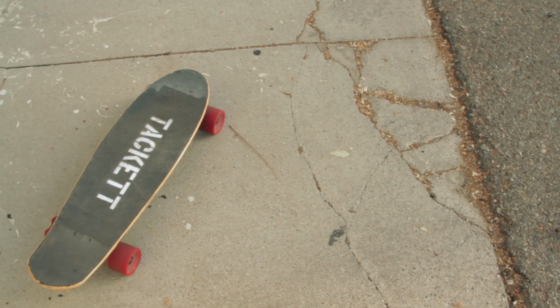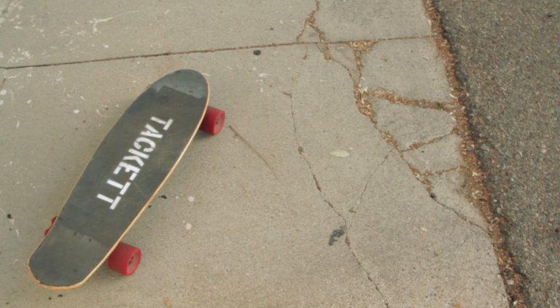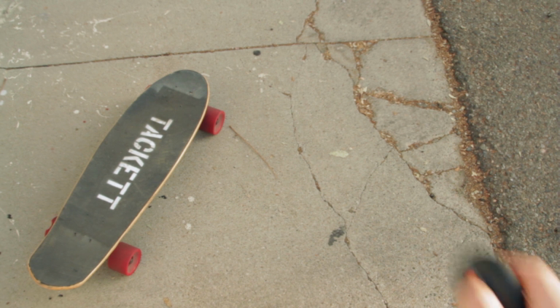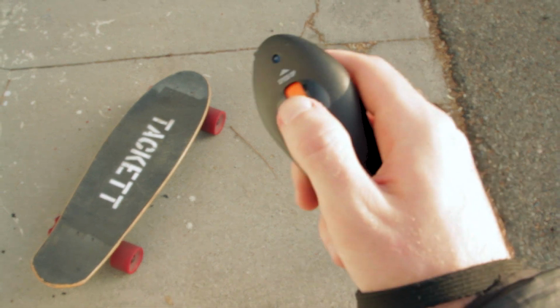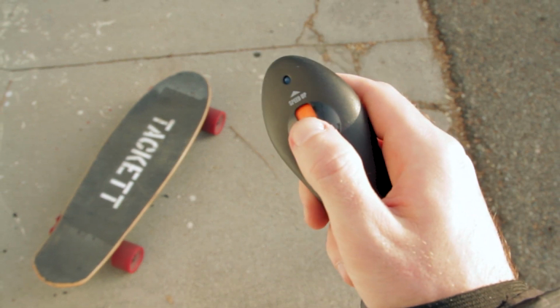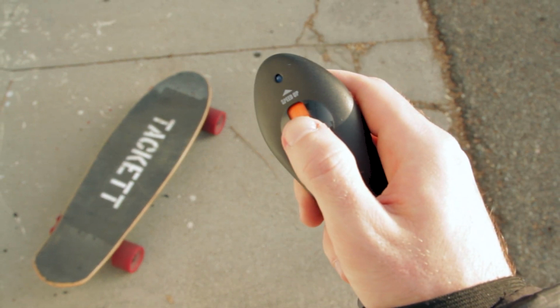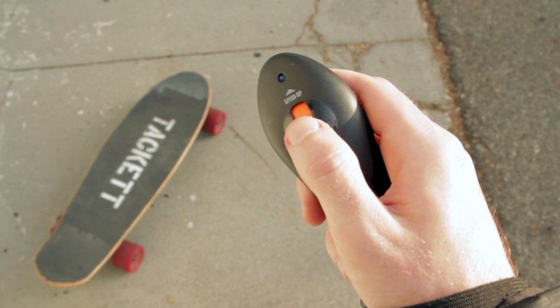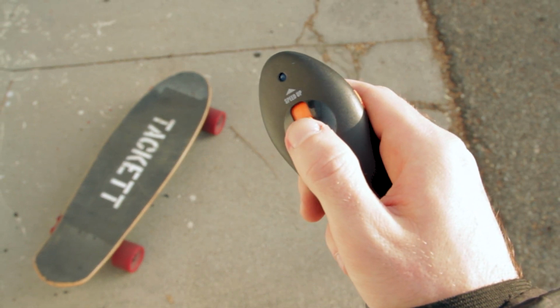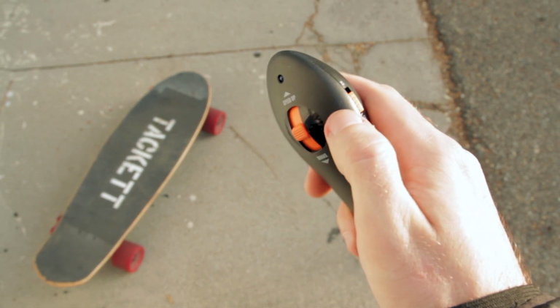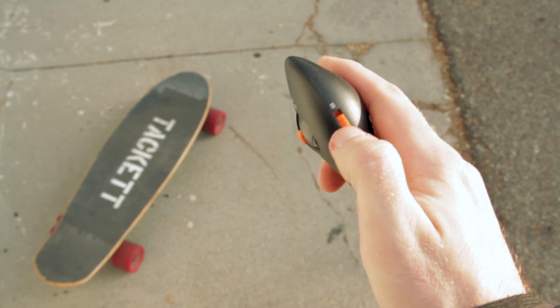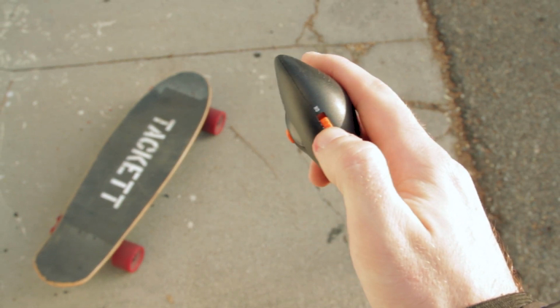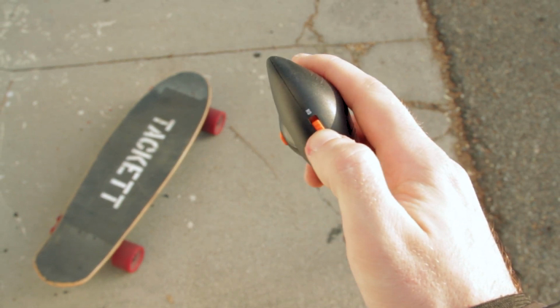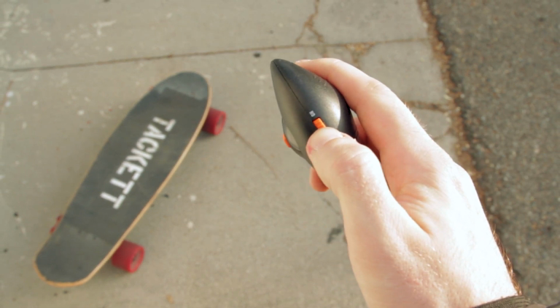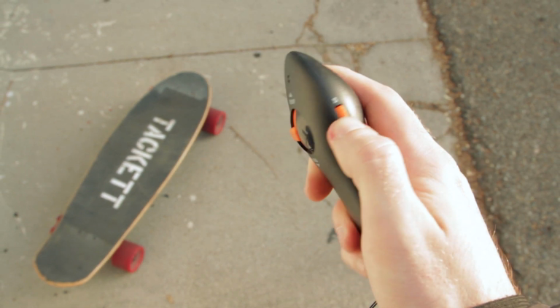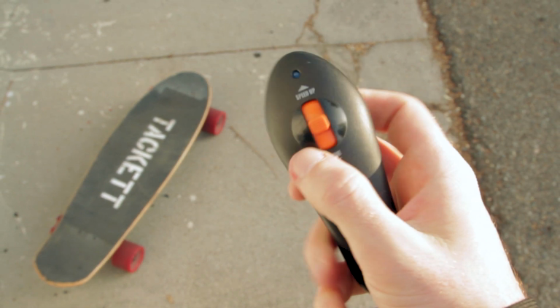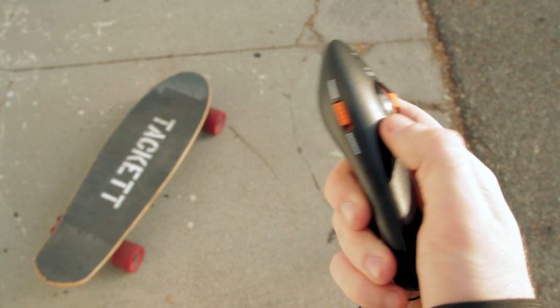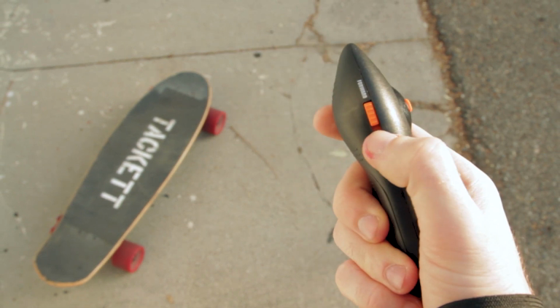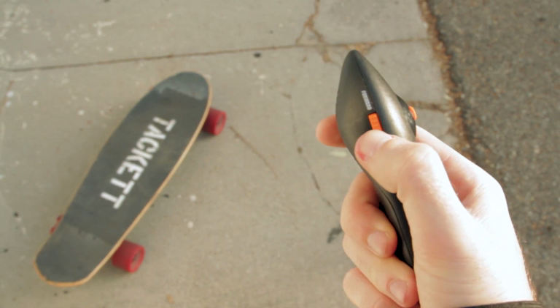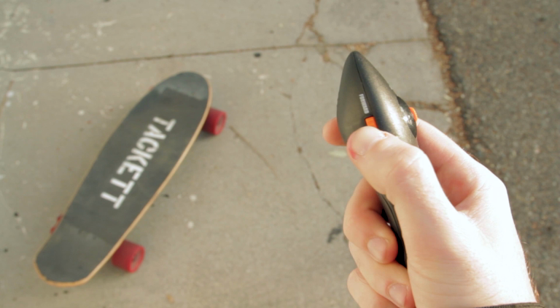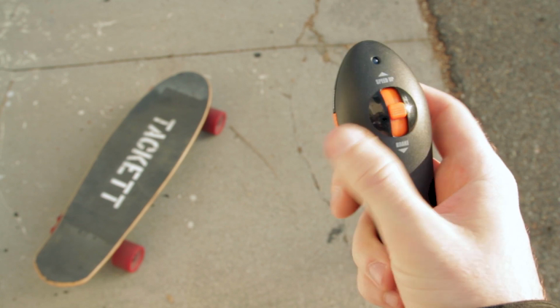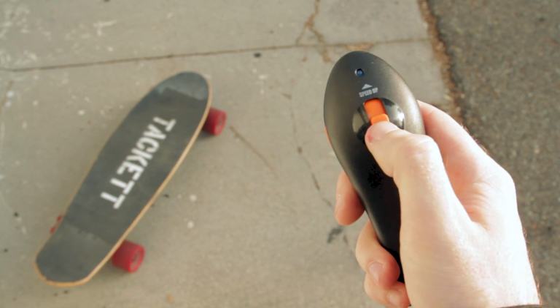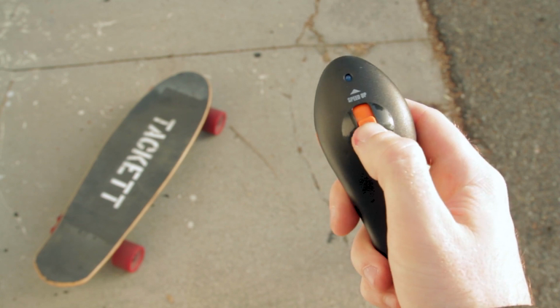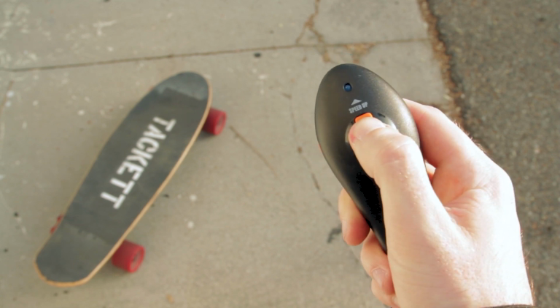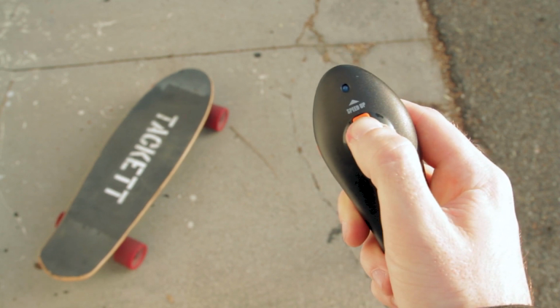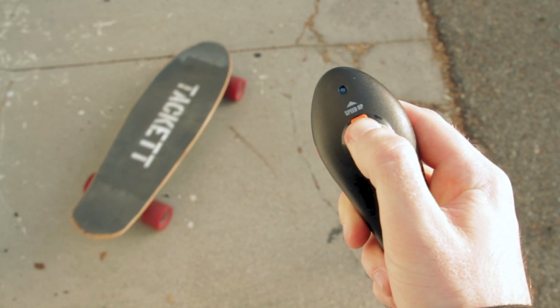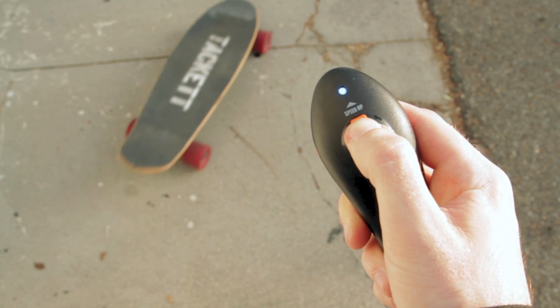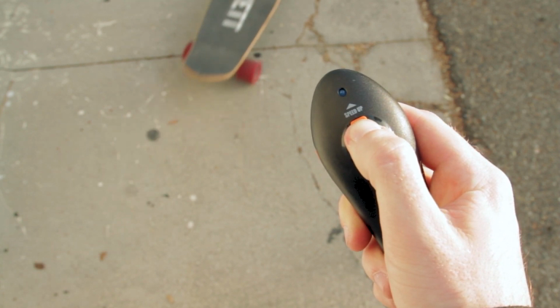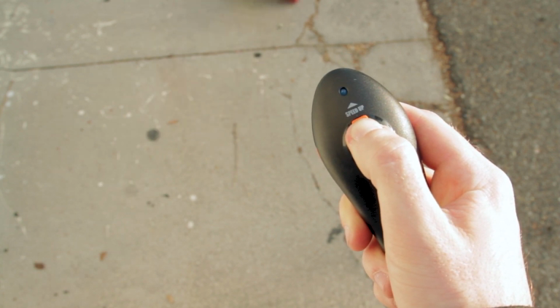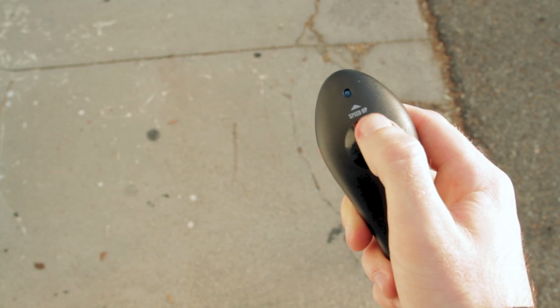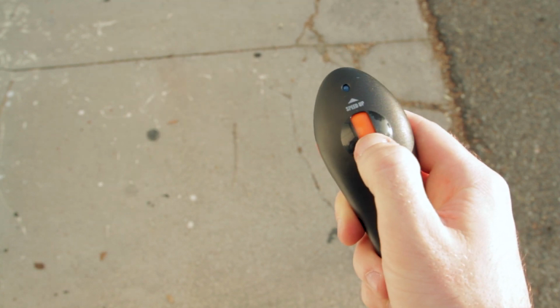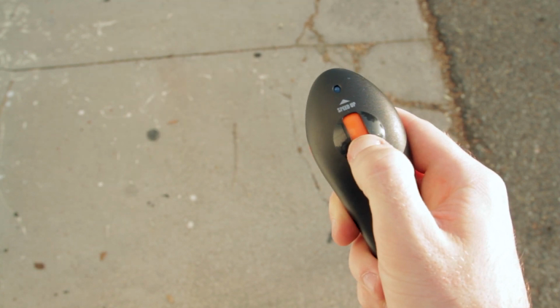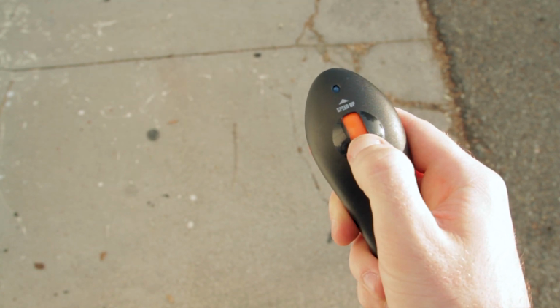This board comes with a tiny controller. On one side you turn it on, on the other you make sure it's going forward, and then you press up to speed up and press down to slow down.